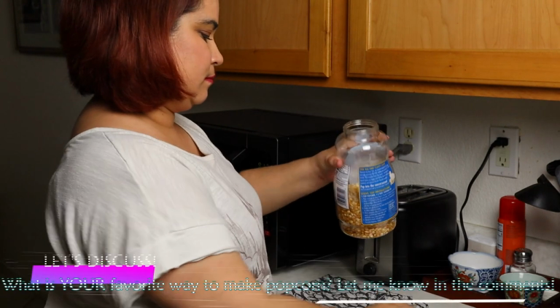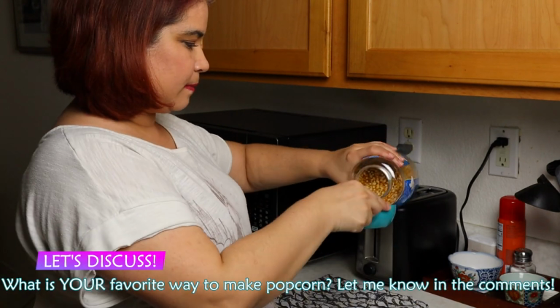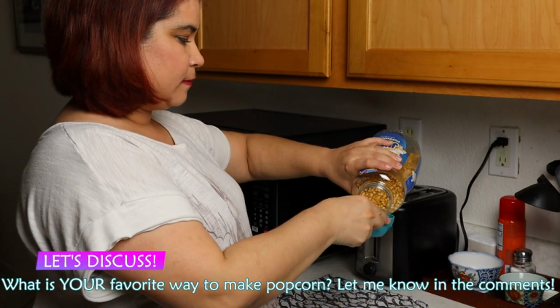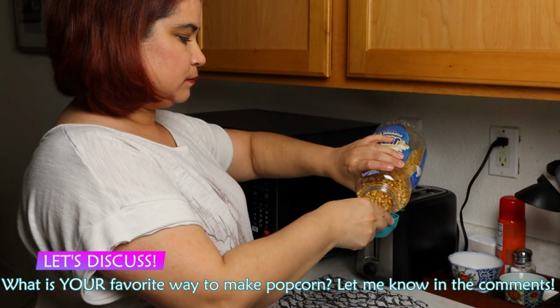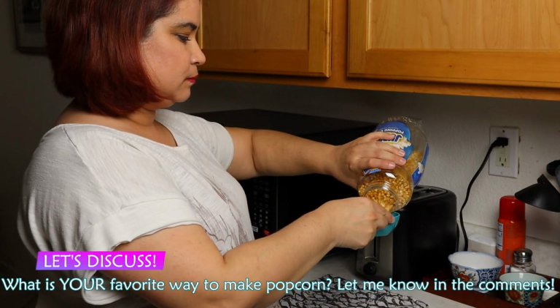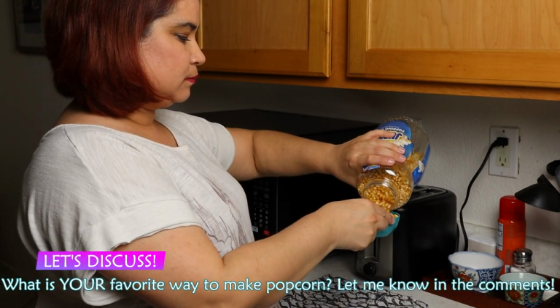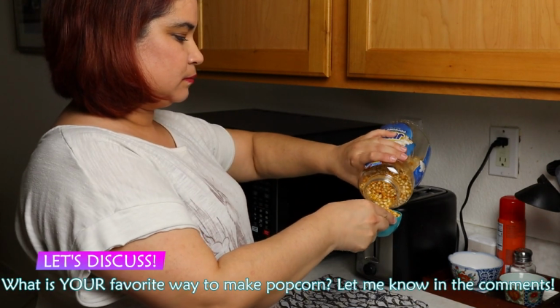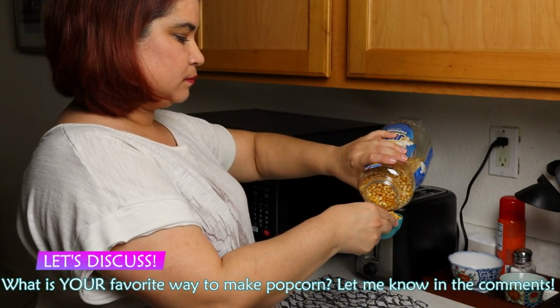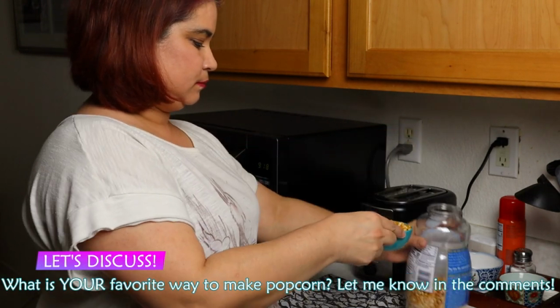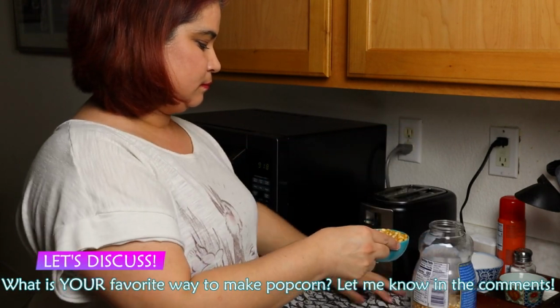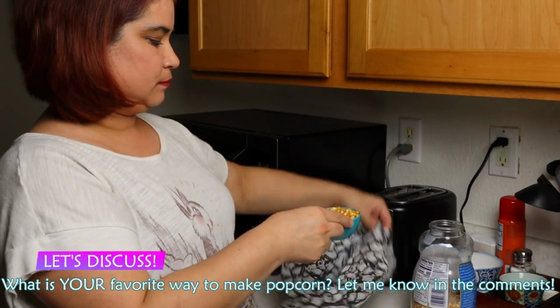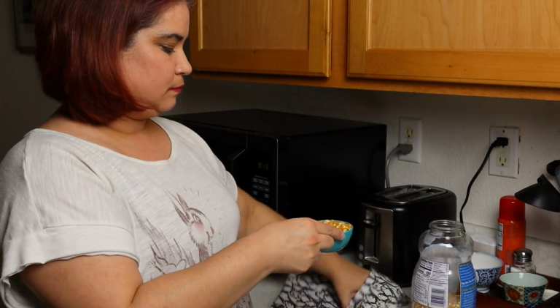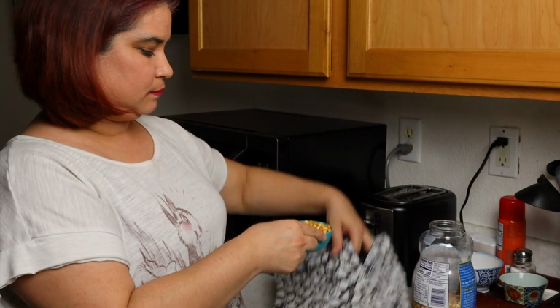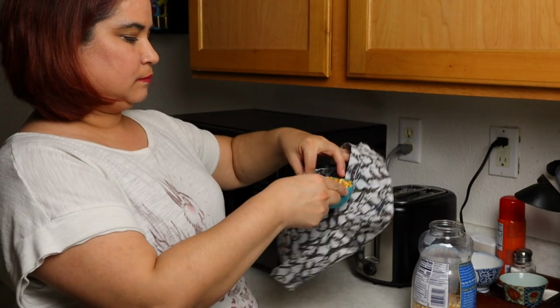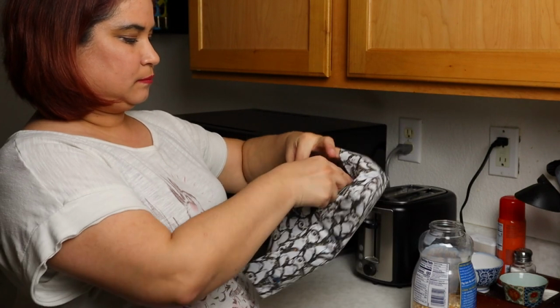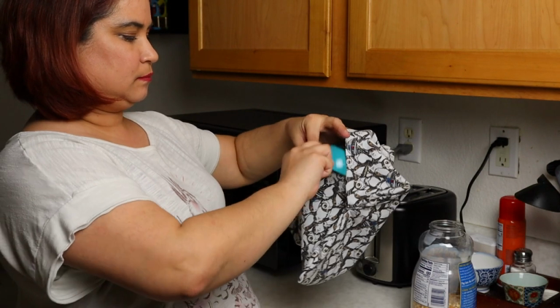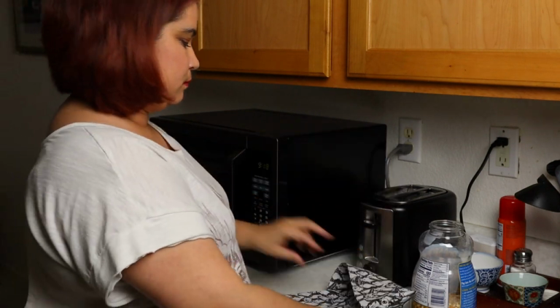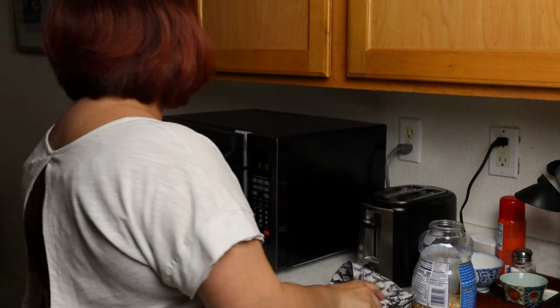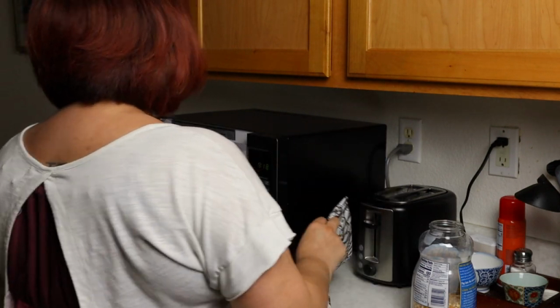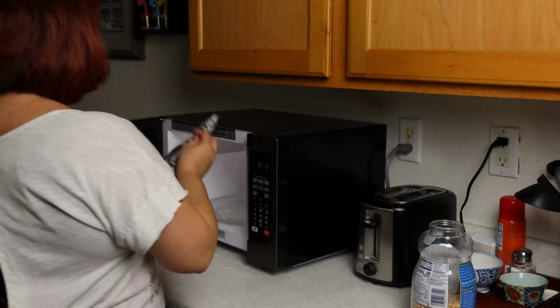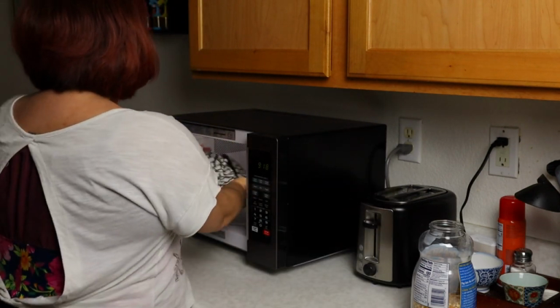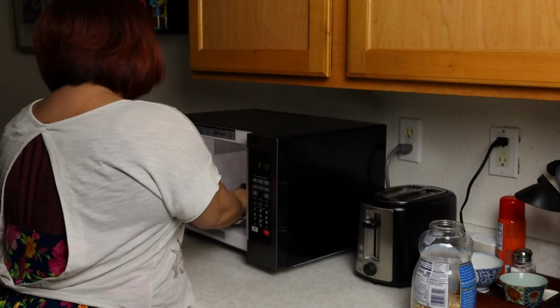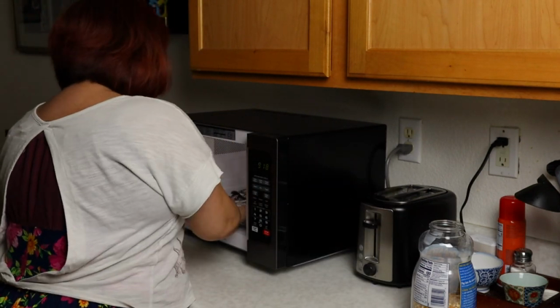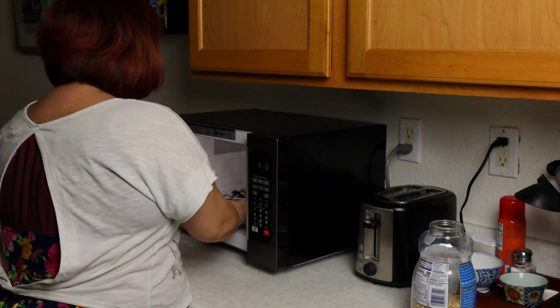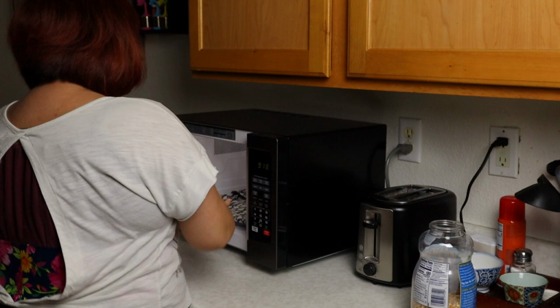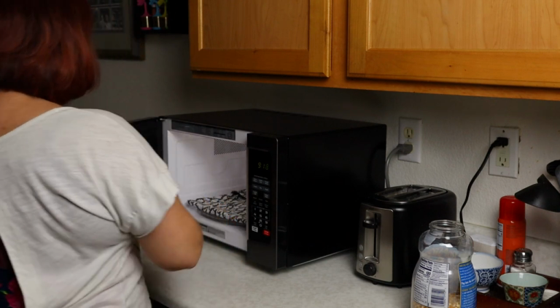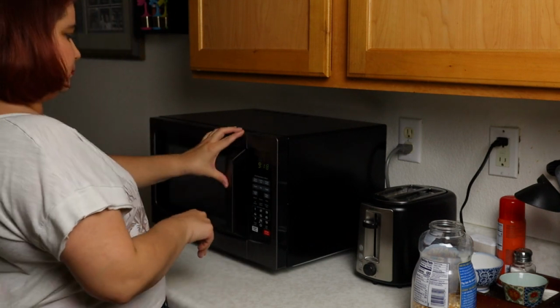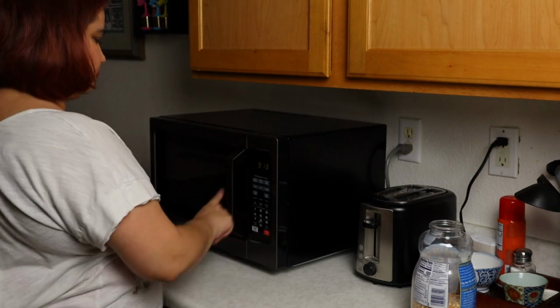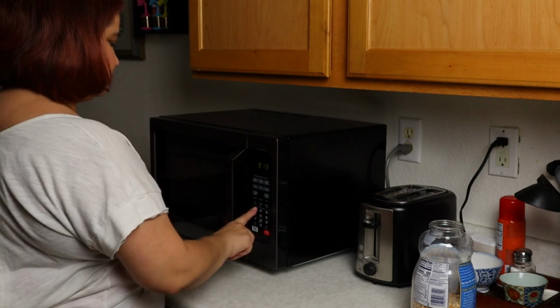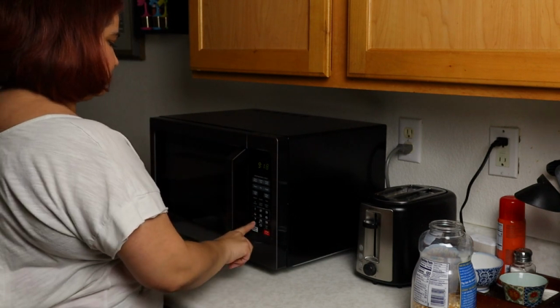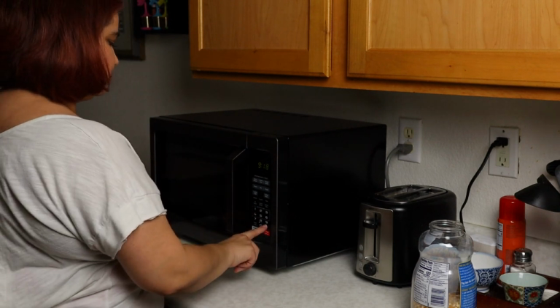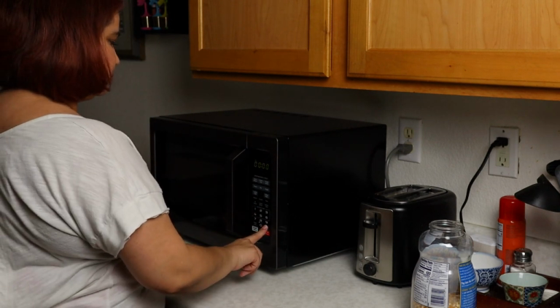Turn your bag right sides out and go make some popcorn. Is your family big on popcorn? What methods do you use to make it at home? Let me know down in the comments. I'm using ½ cup of kernels and 2 minutes and 30 seconds in the microwave, or until the popping slows to about 2 seconds between each pop.